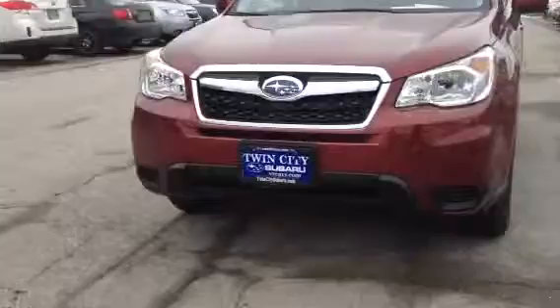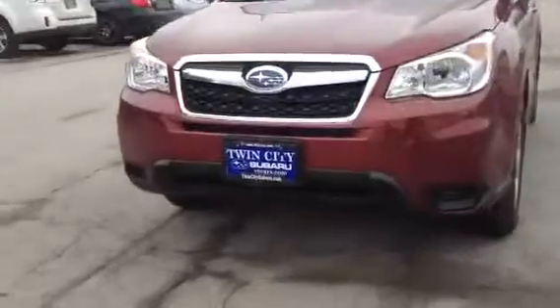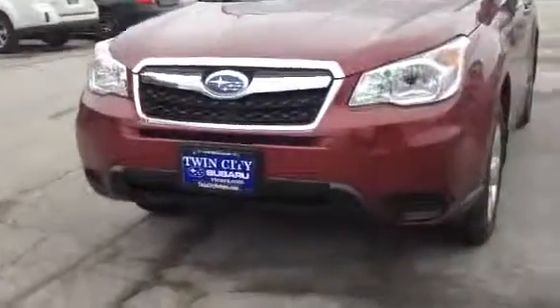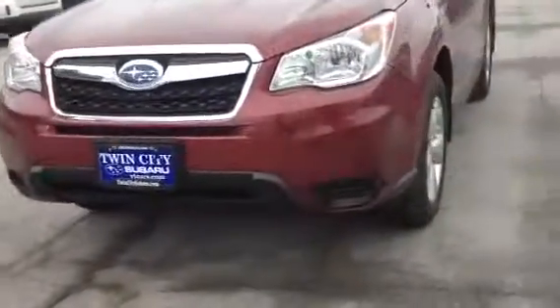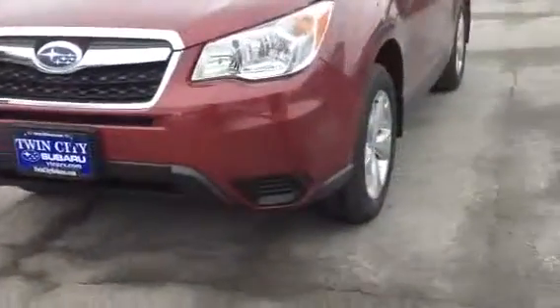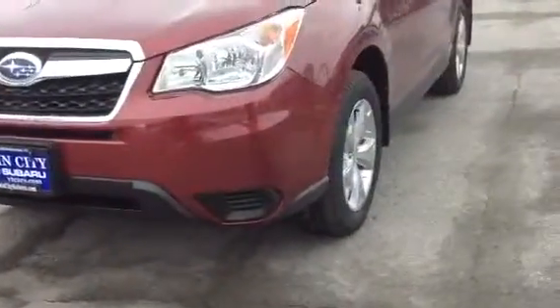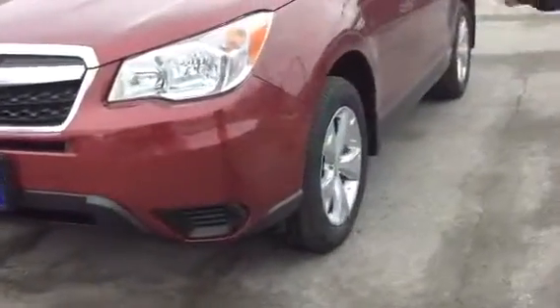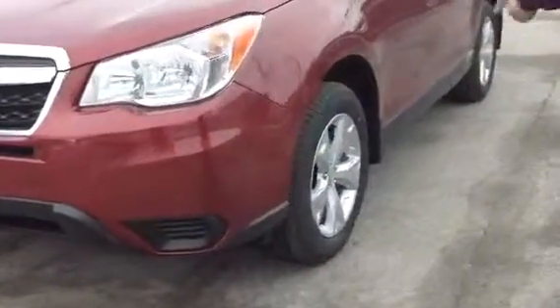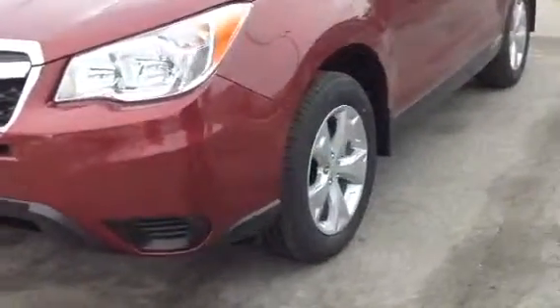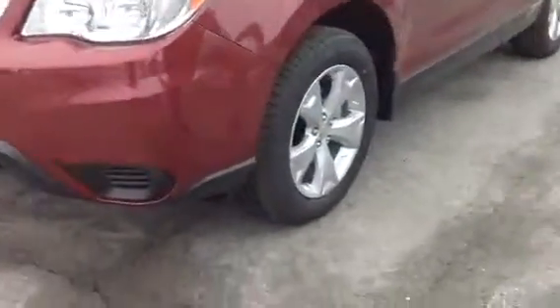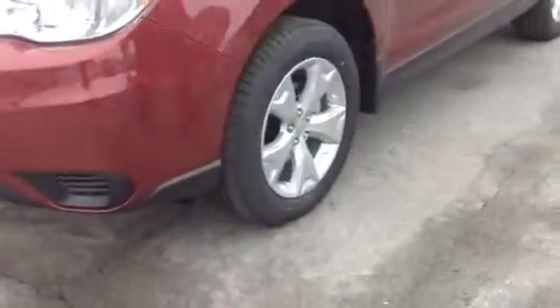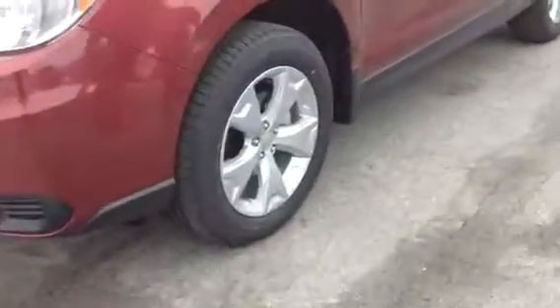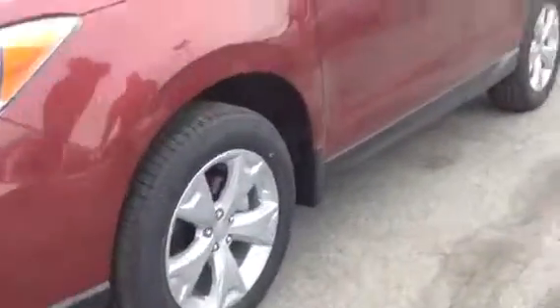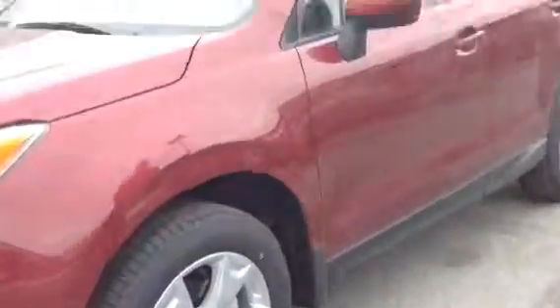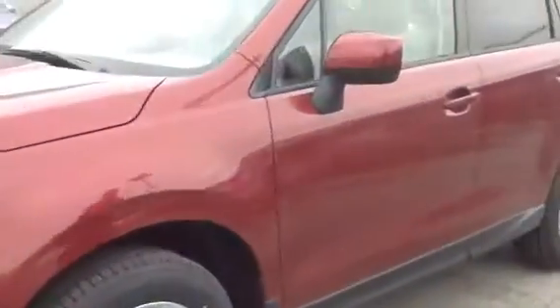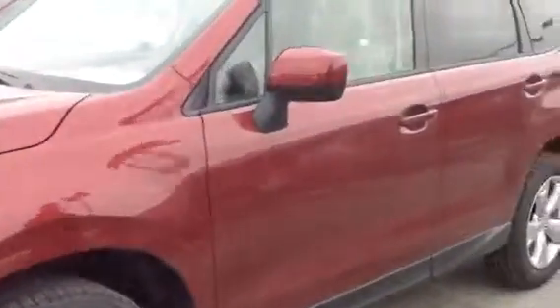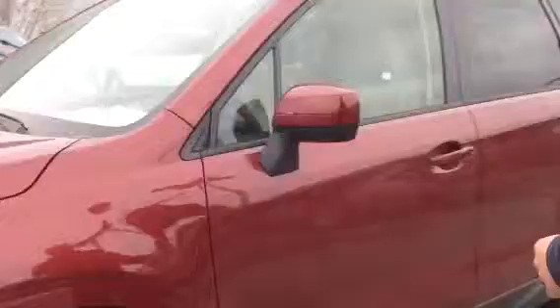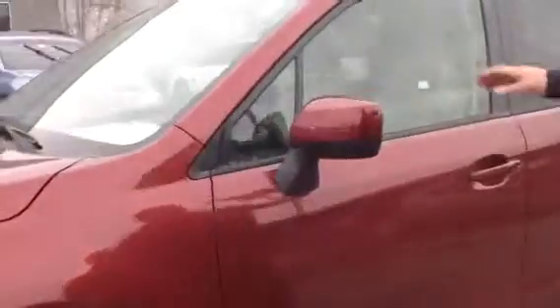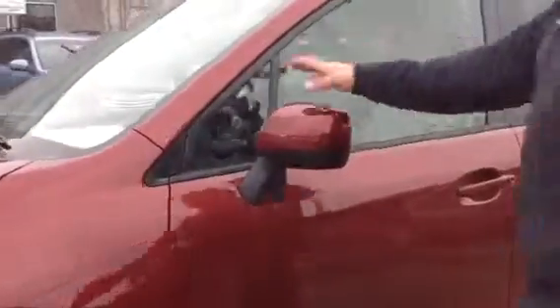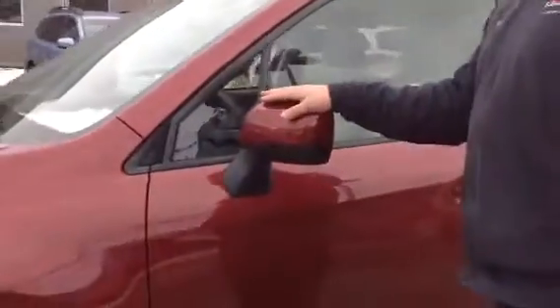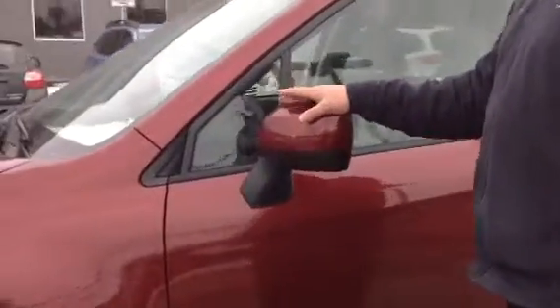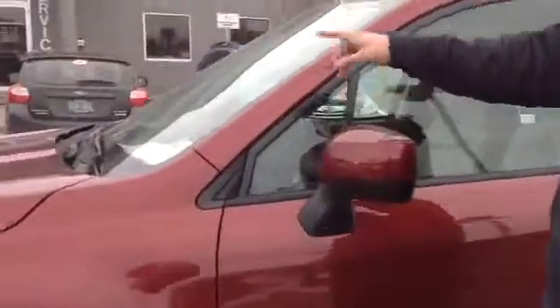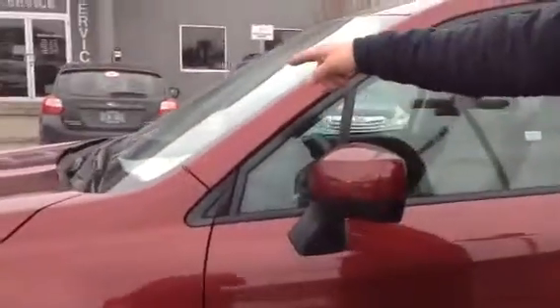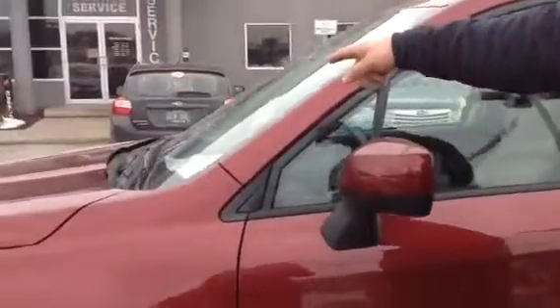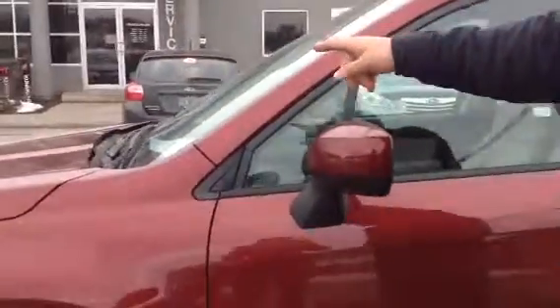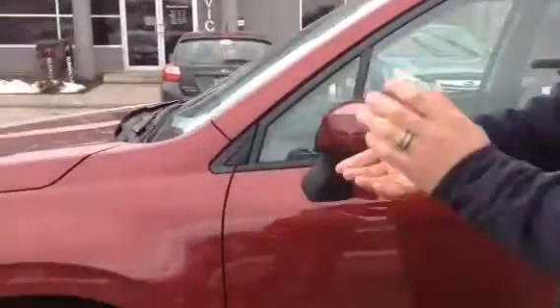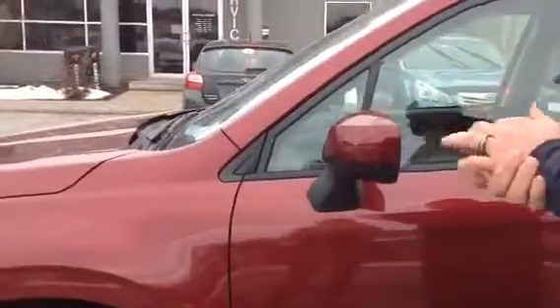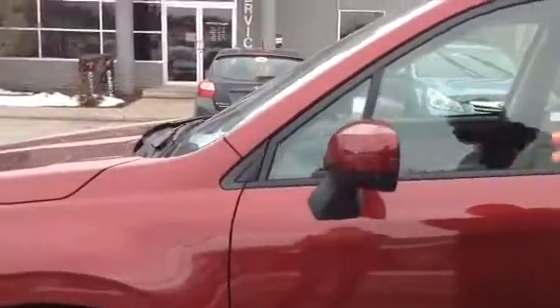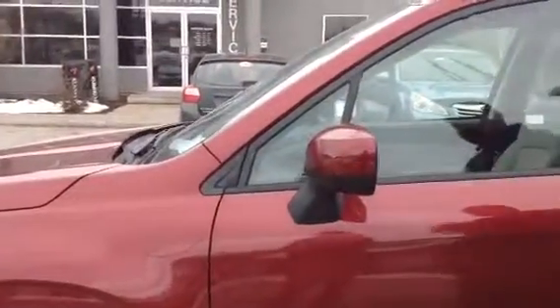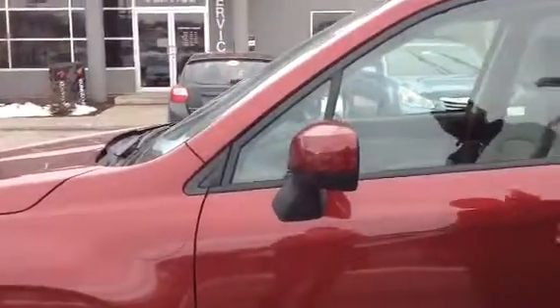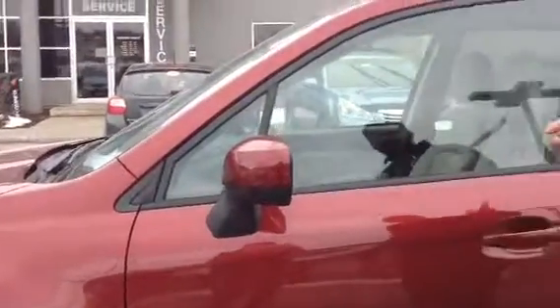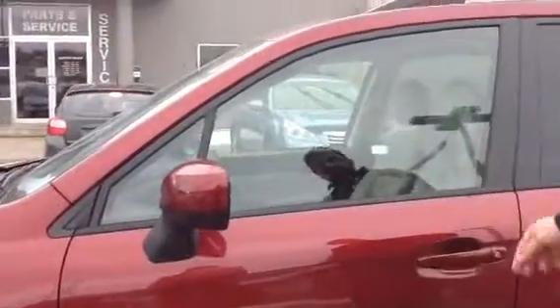This is the Venetian Red Pearl. It has the 17-inch aluminum alloy wheels, the all-weather package, which includes heated side mirrors, a windshield wiper de-icing strip, and heated seats.